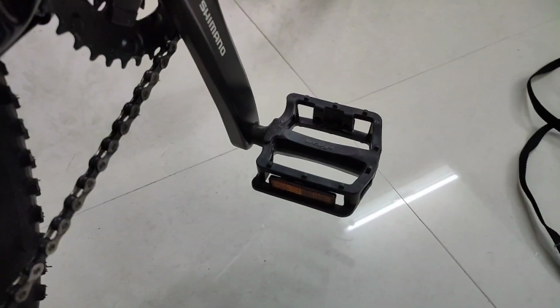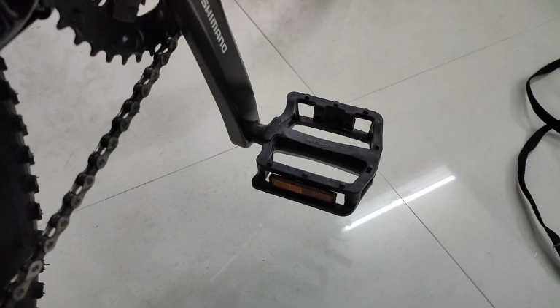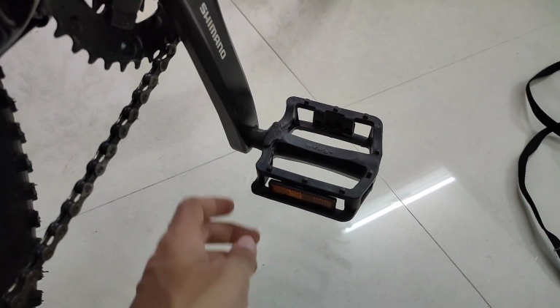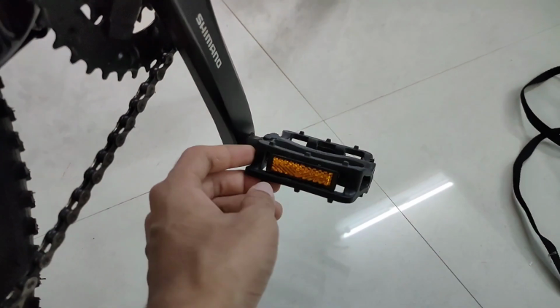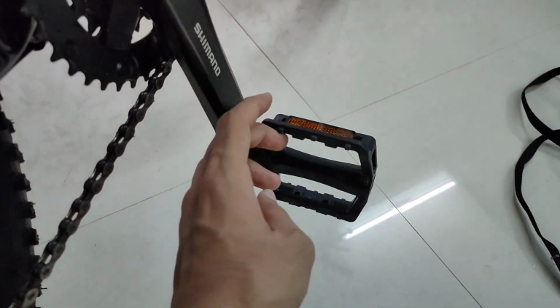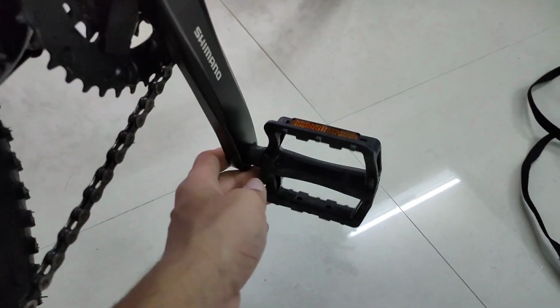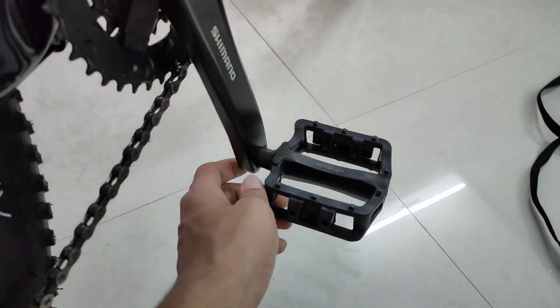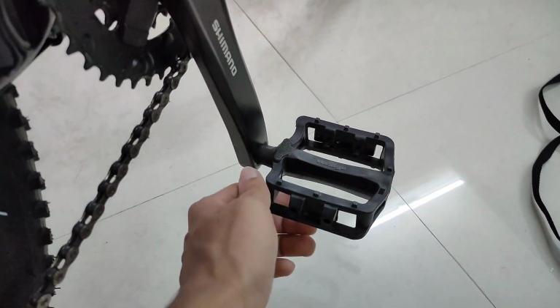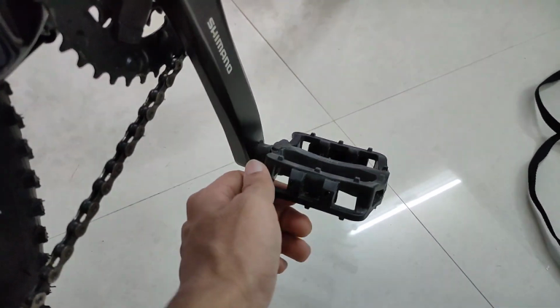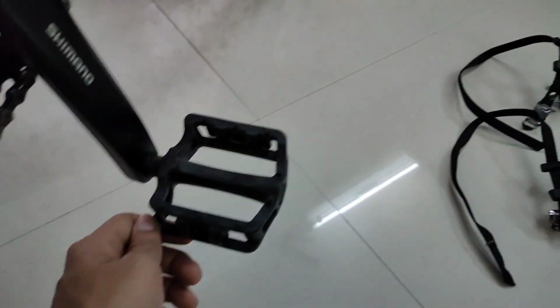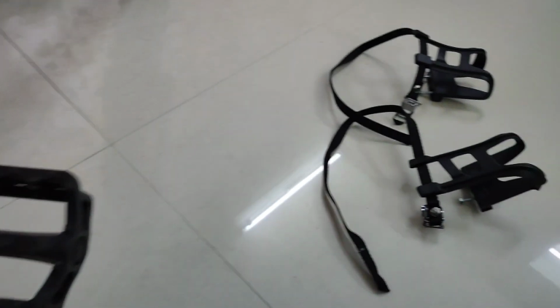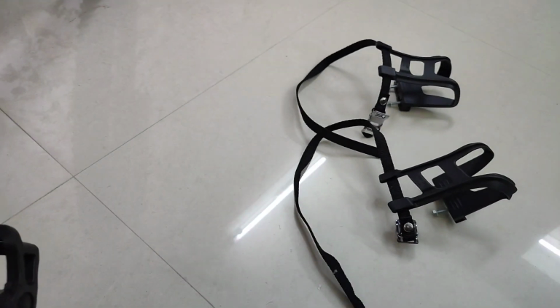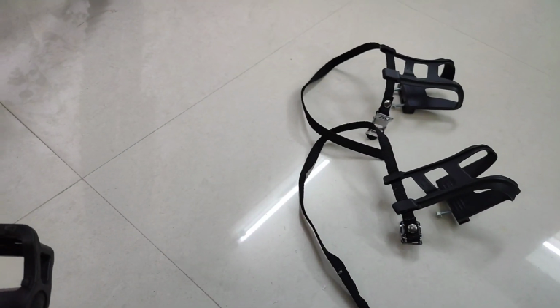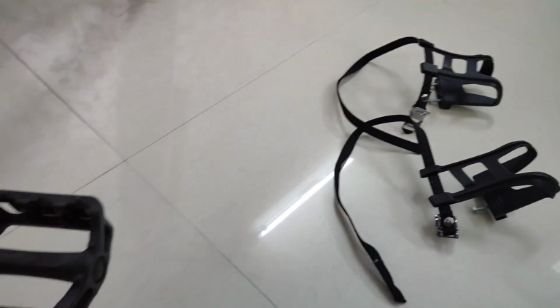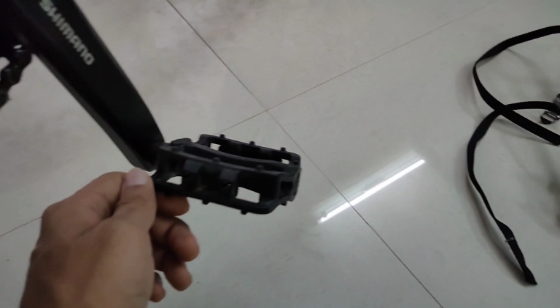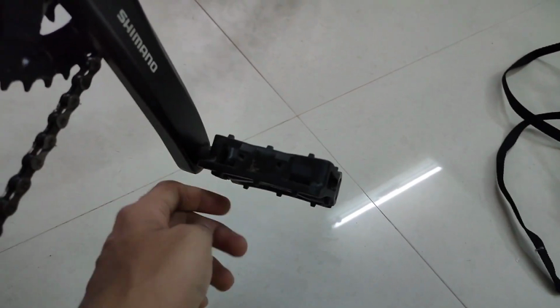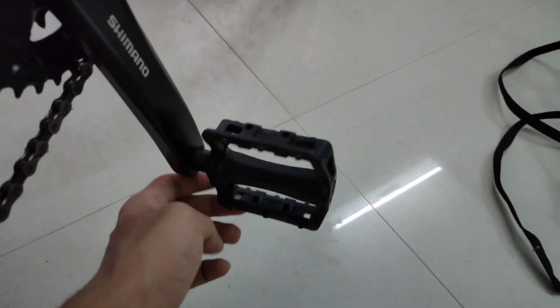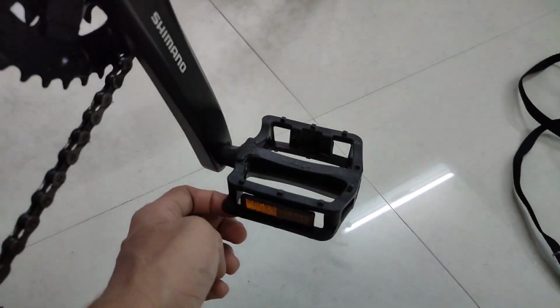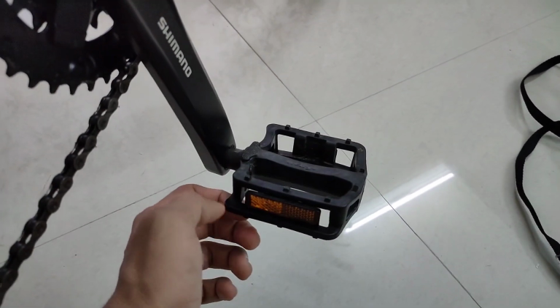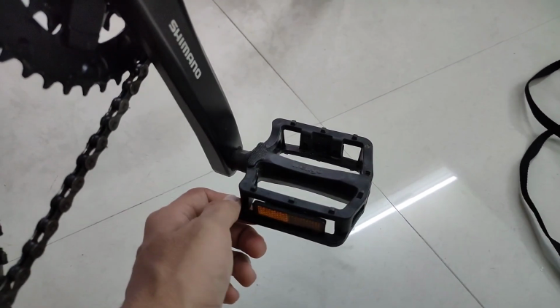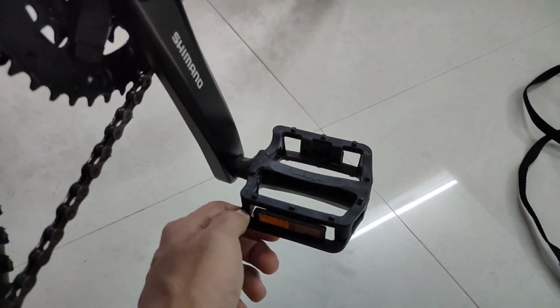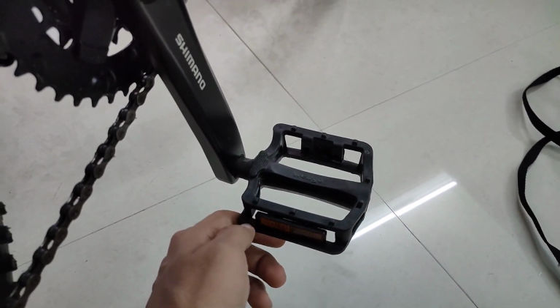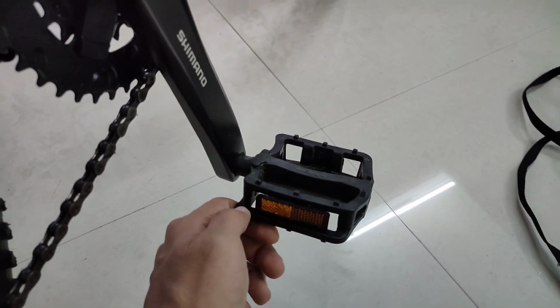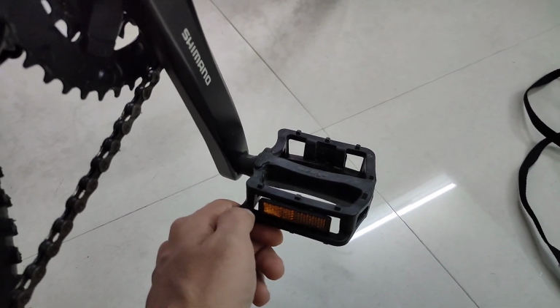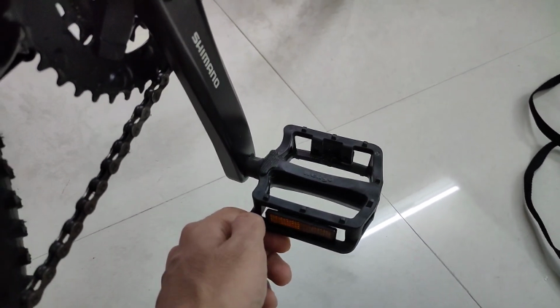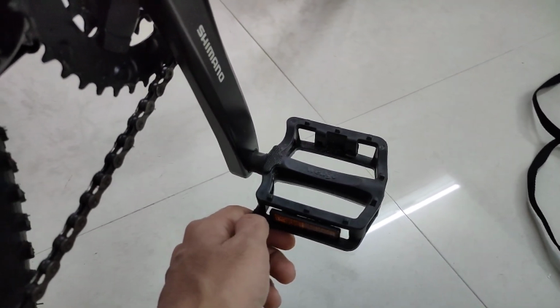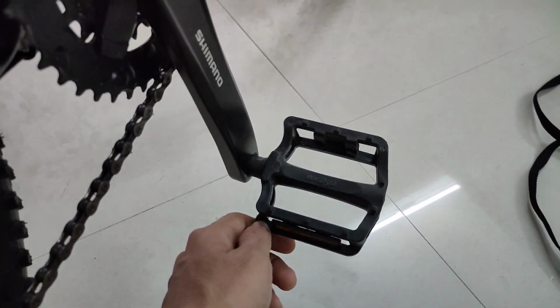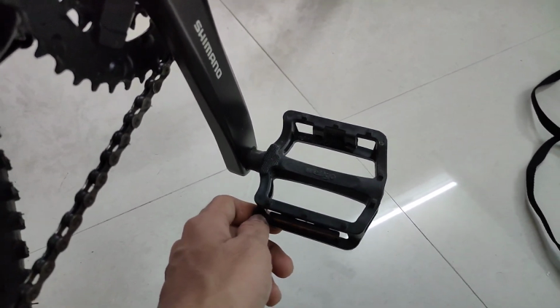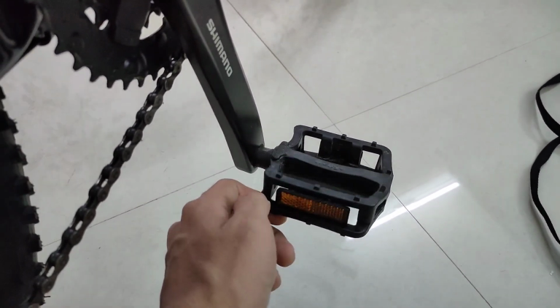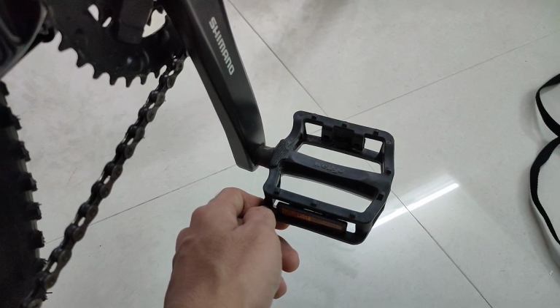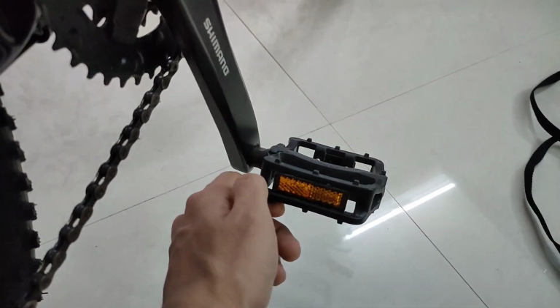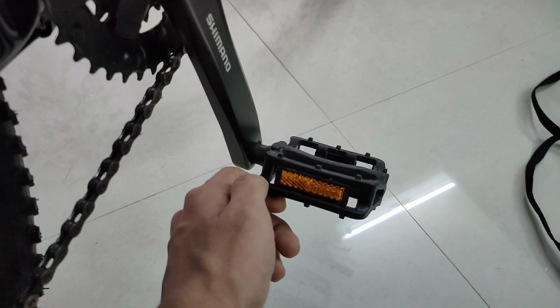Another problem is this pedal — I don't quite like this nylon pedal. It came with toe clips, and I'd suggest you get a better and grippier pedal, something like a metallic pedal with some spikes in it.